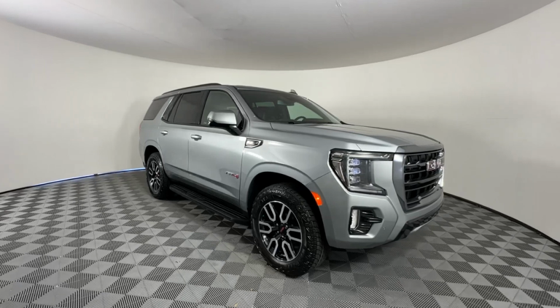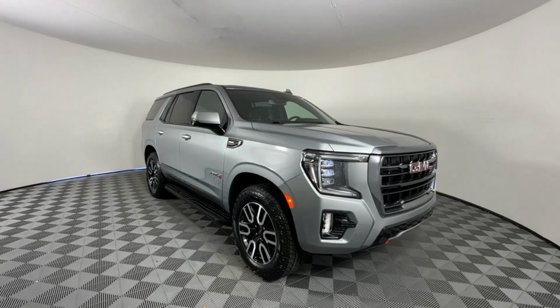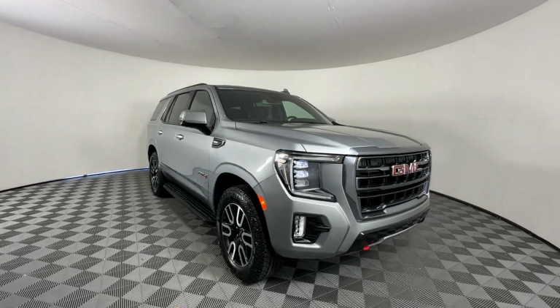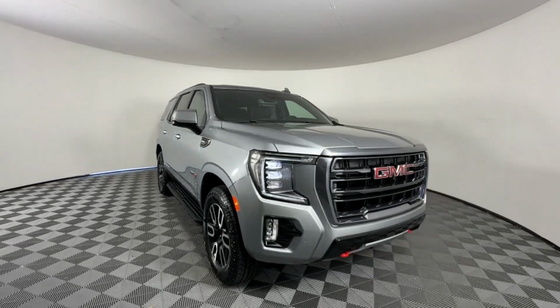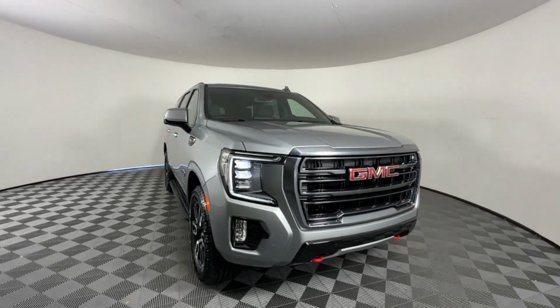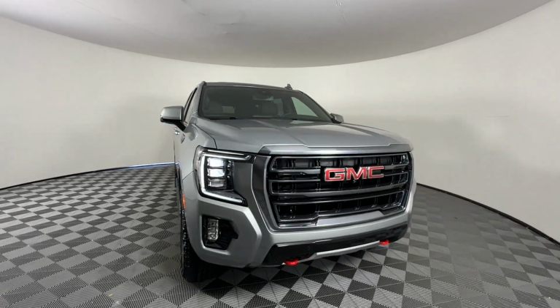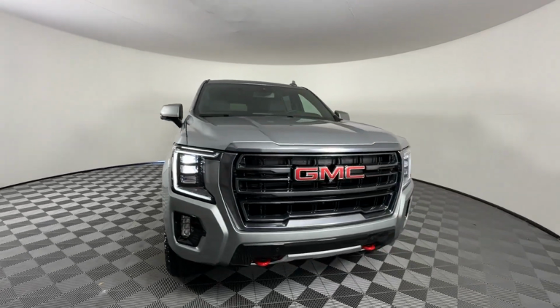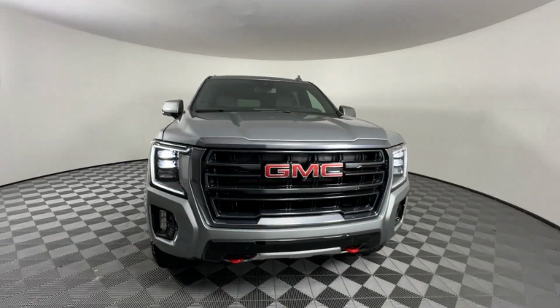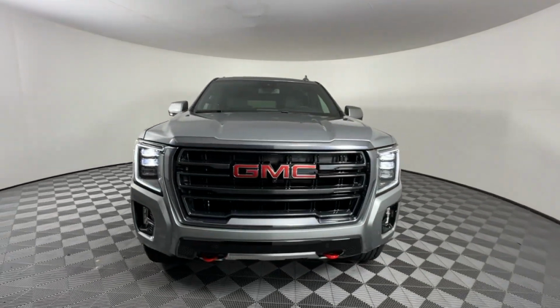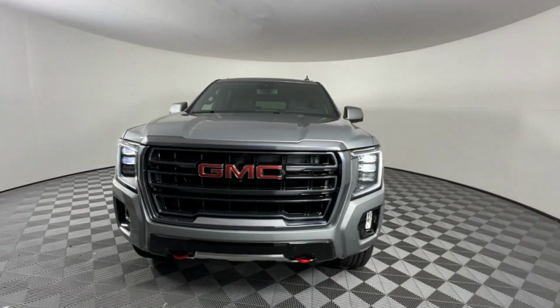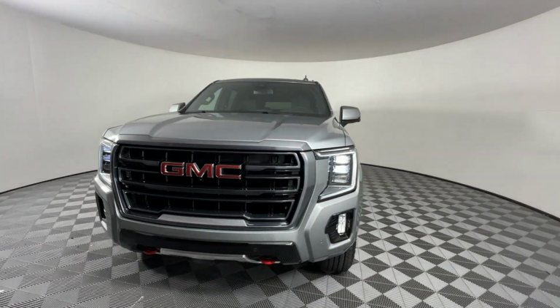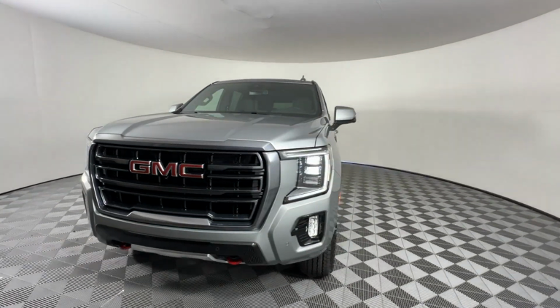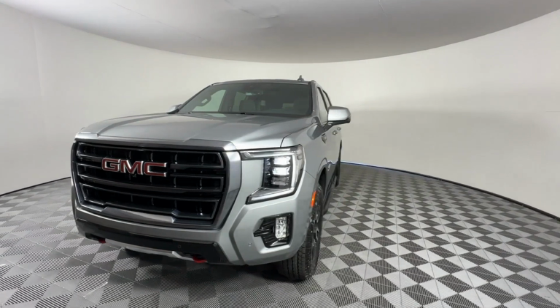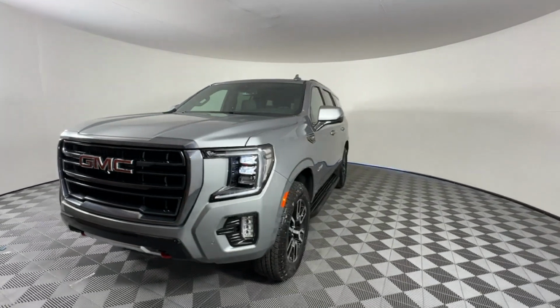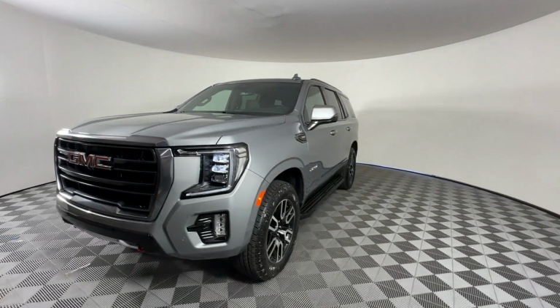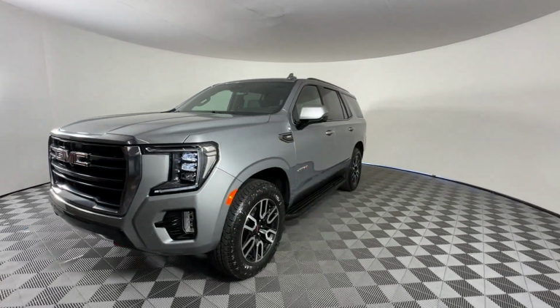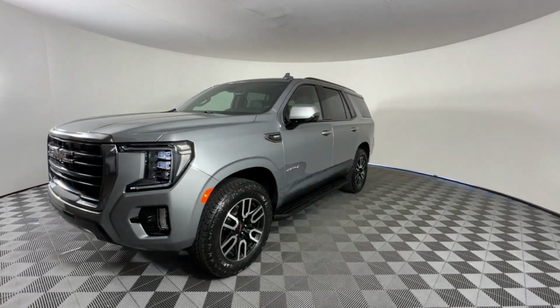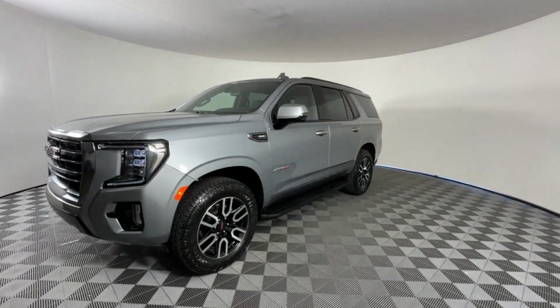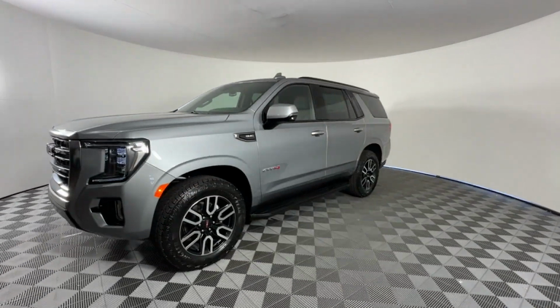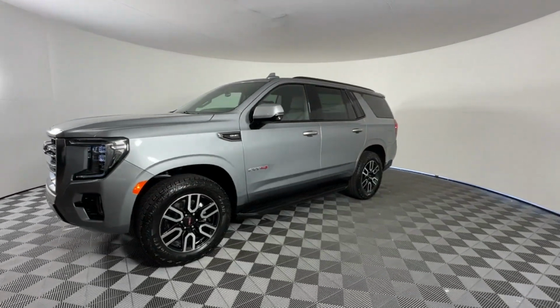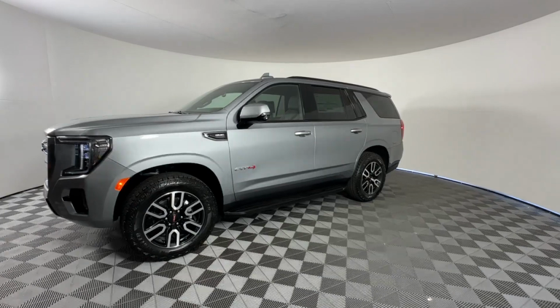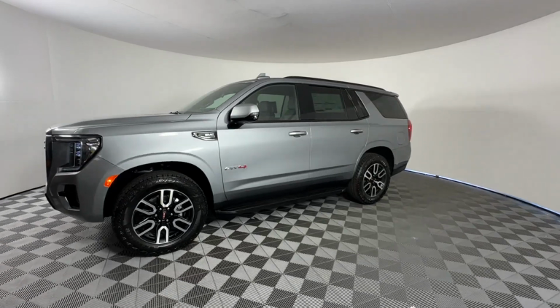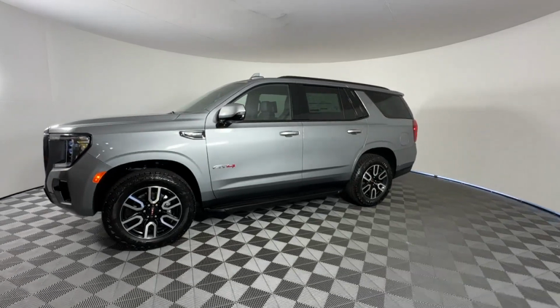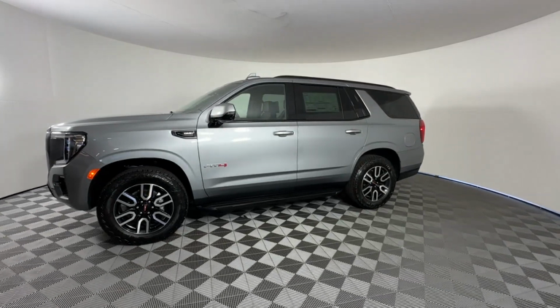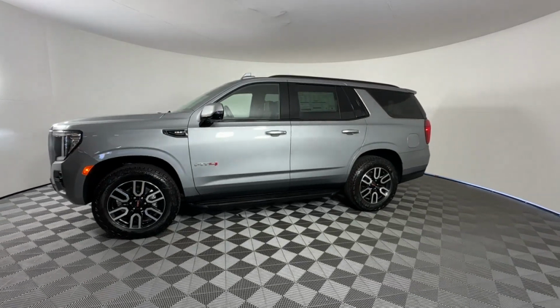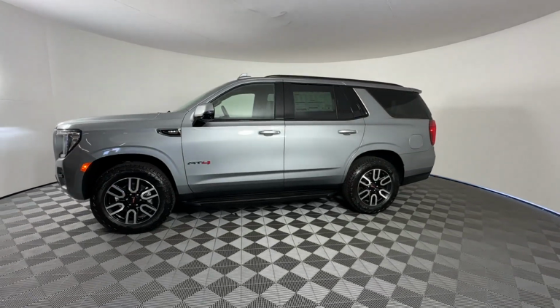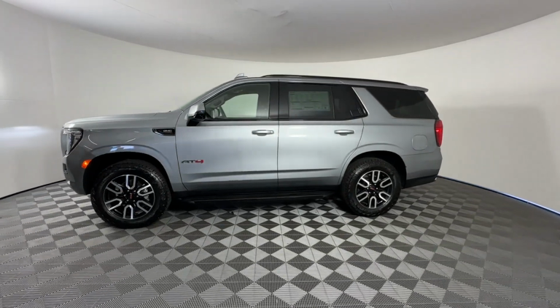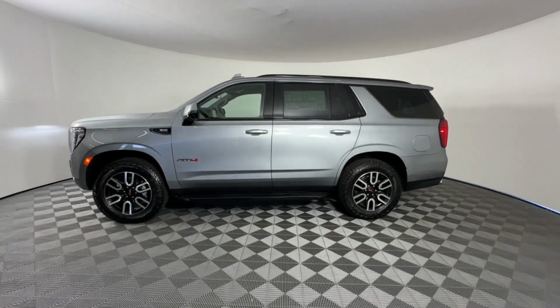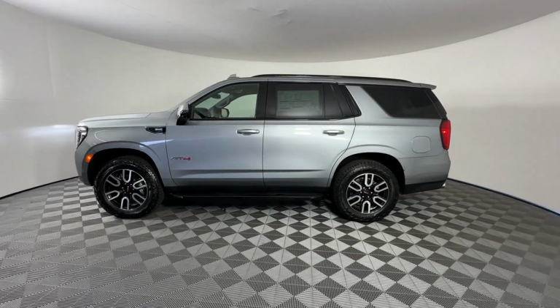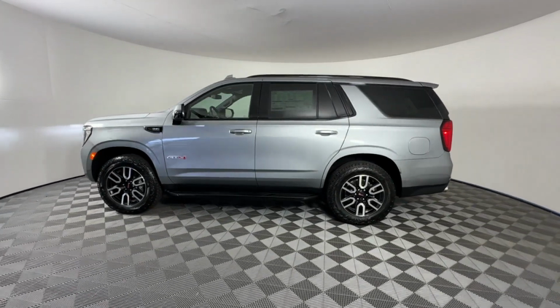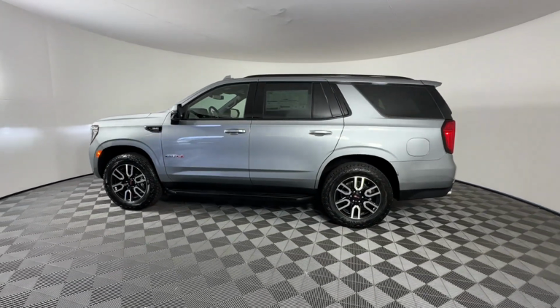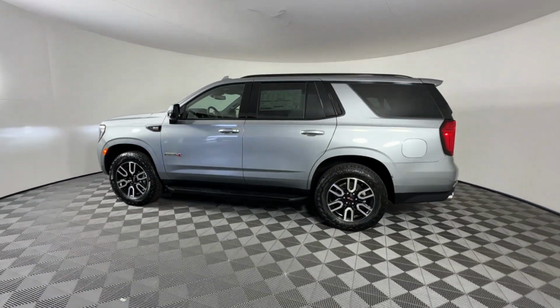2024 GMC Yukon. This SUV offers space as well as power and performance. It looks as sharp as it performs with stylish features which include cross traffic alert,